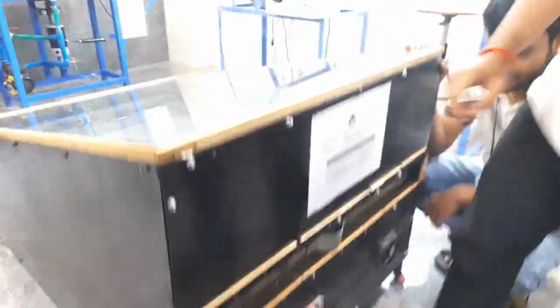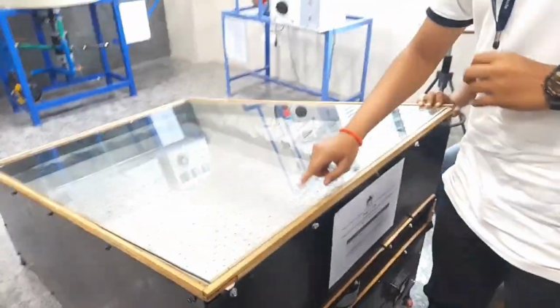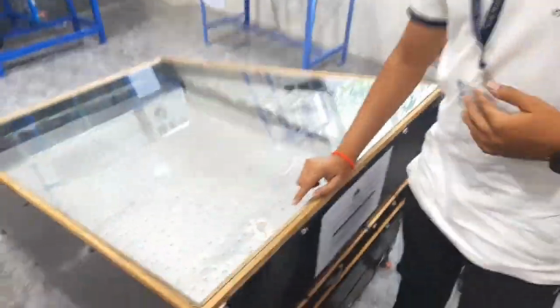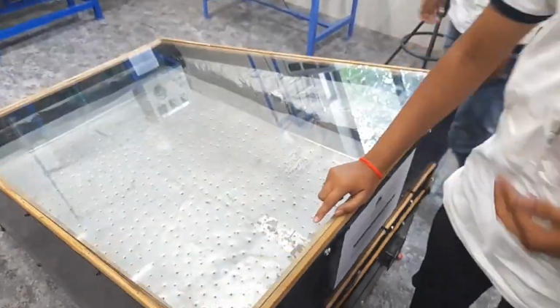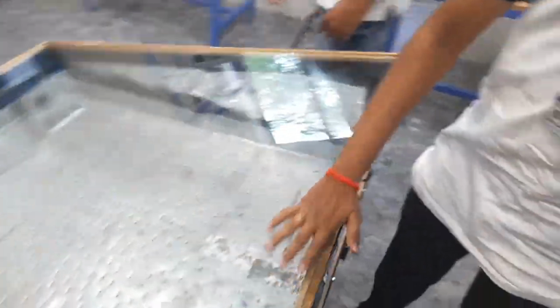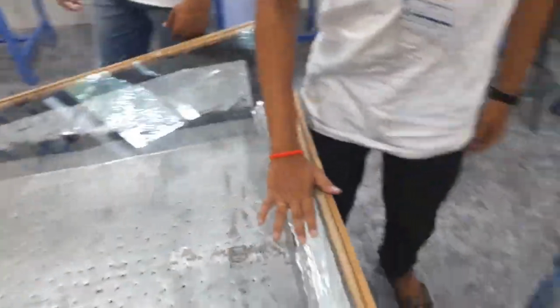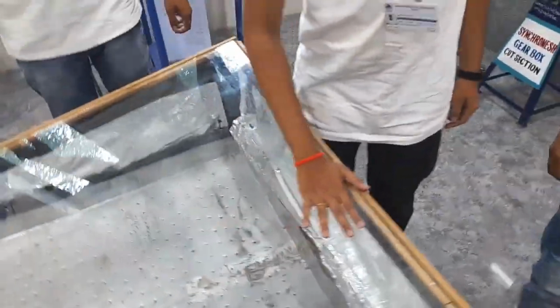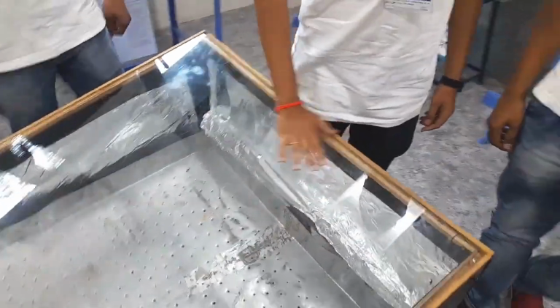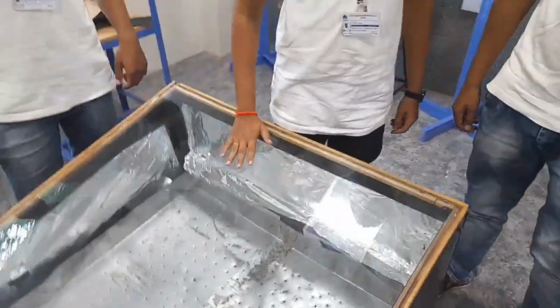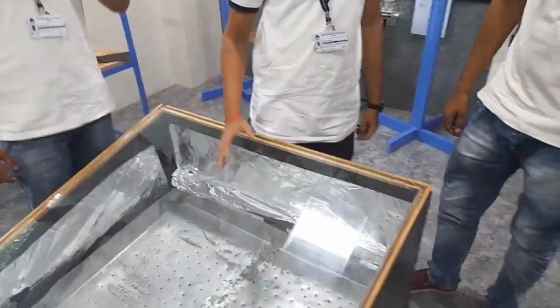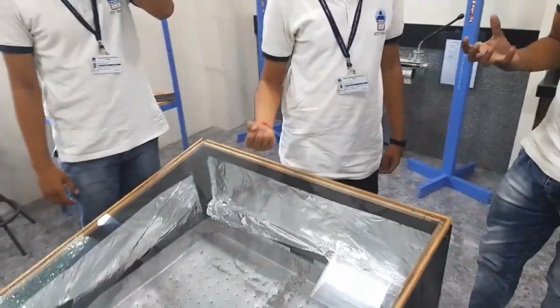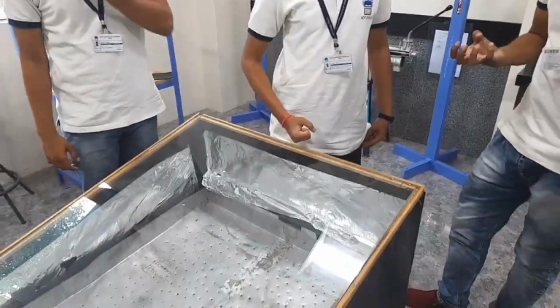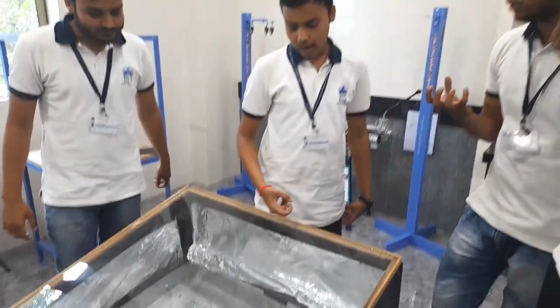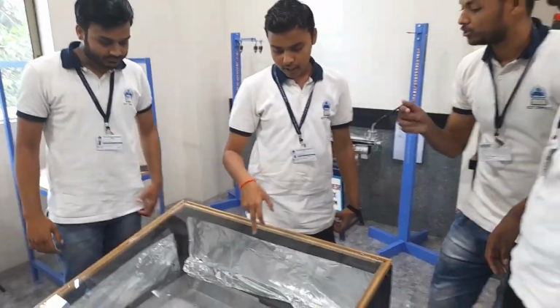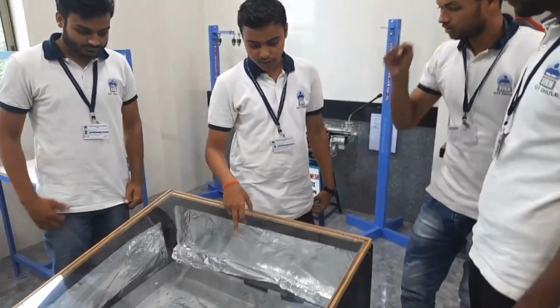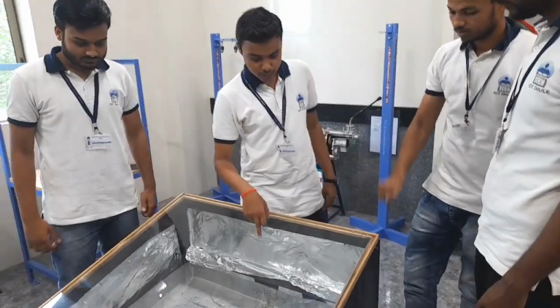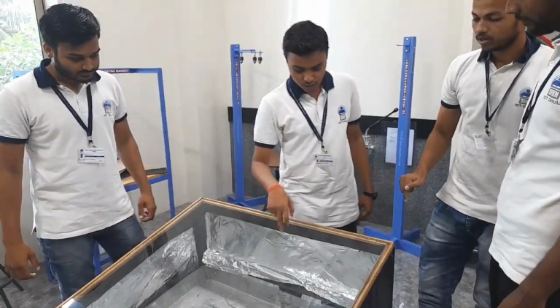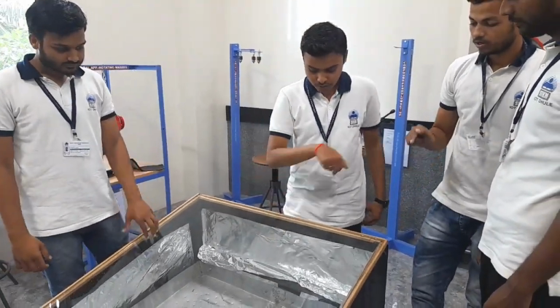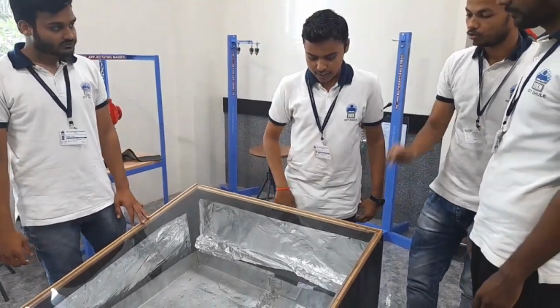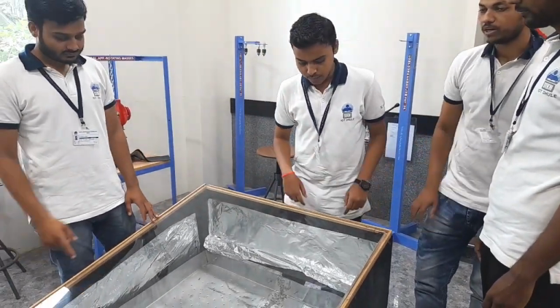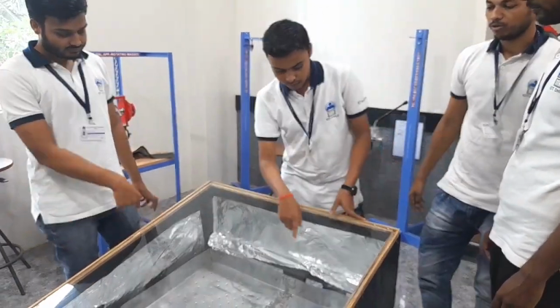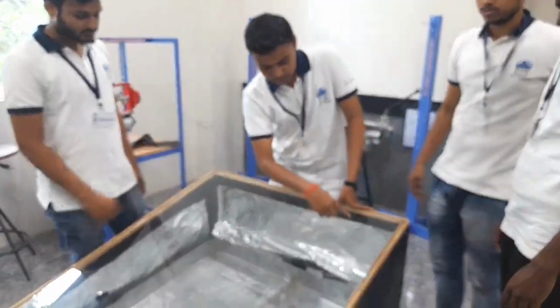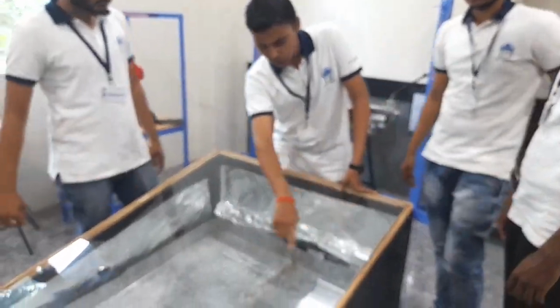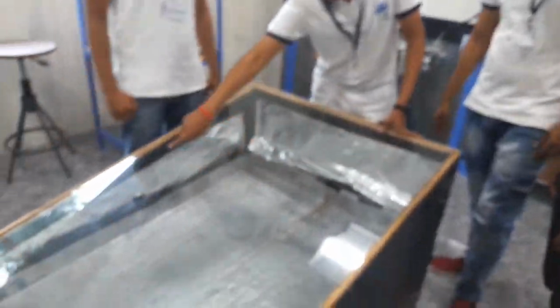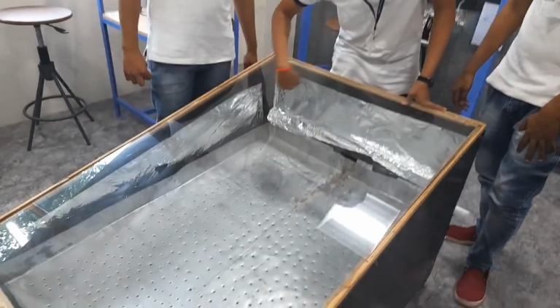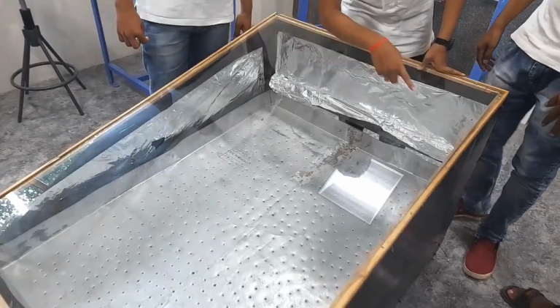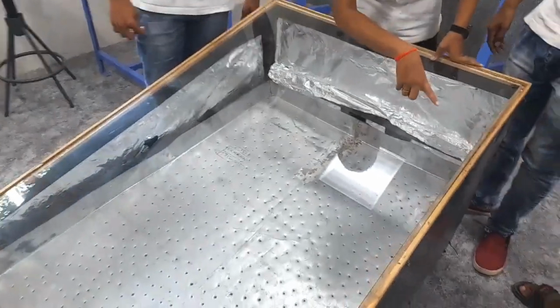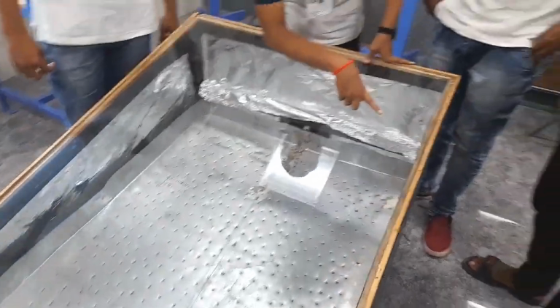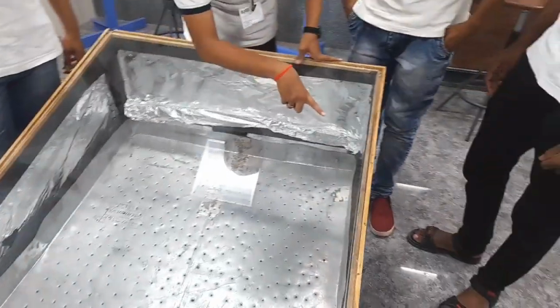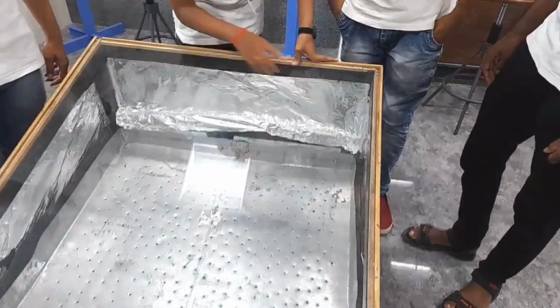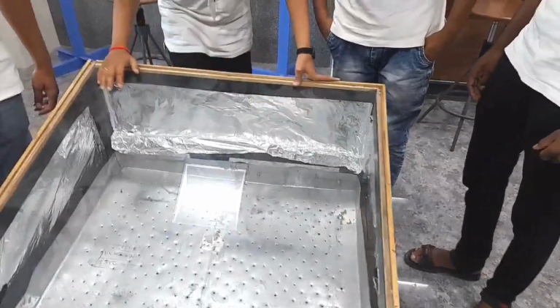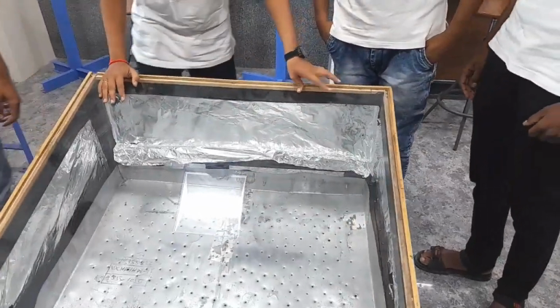On the upper side of the box, glass is mounted. Its function is to absorb solar radiation and transfer the heat into the drying chamber. Inside the solar drying chamber, oil paper was installed.